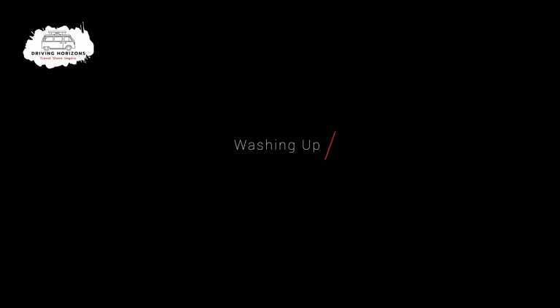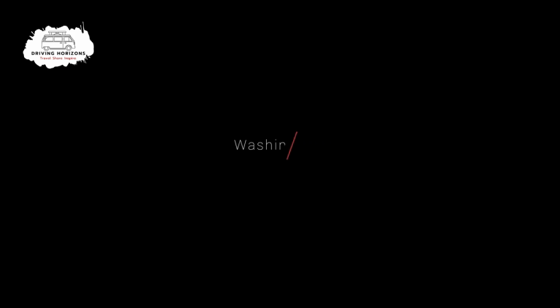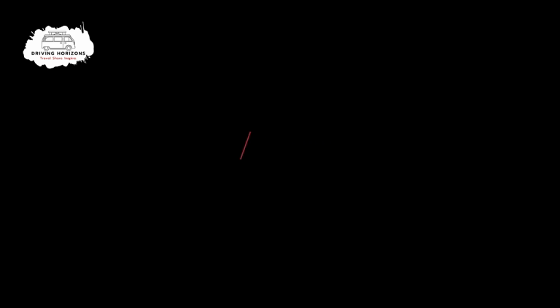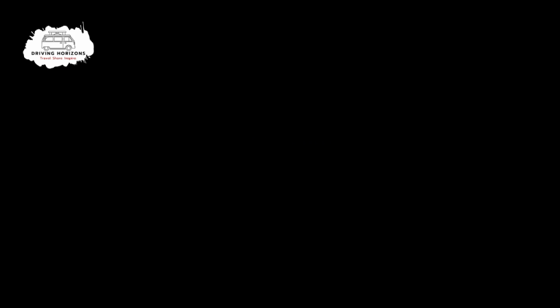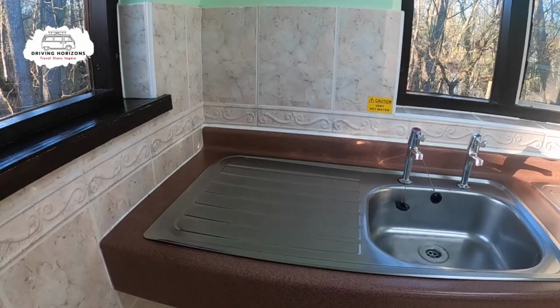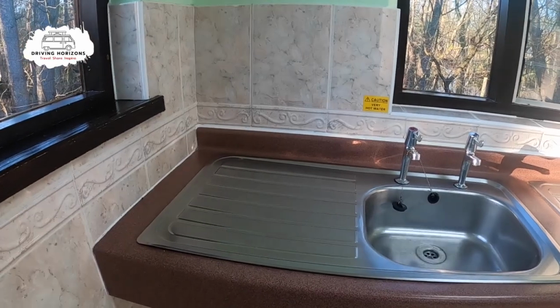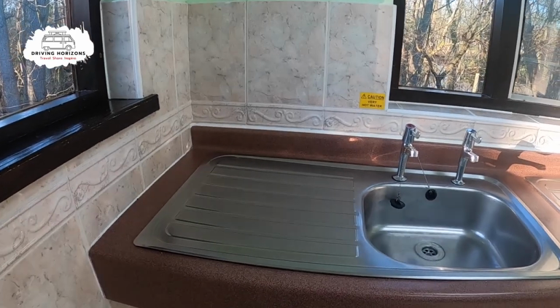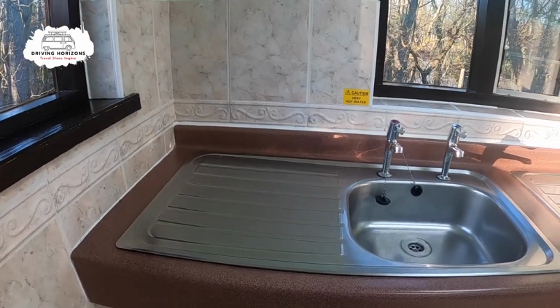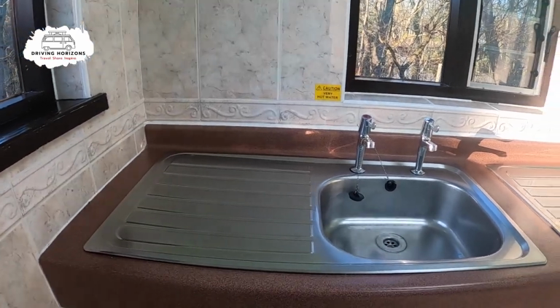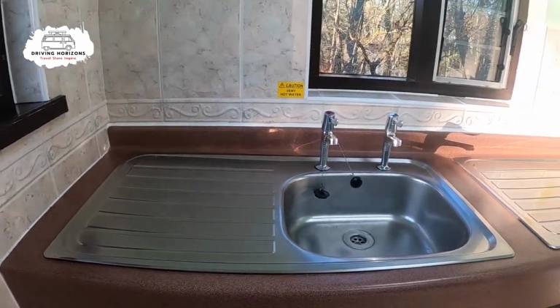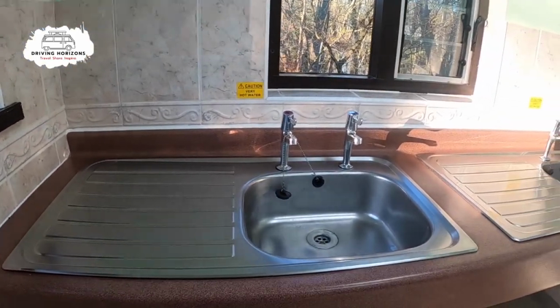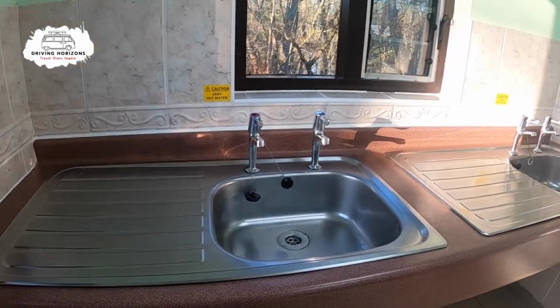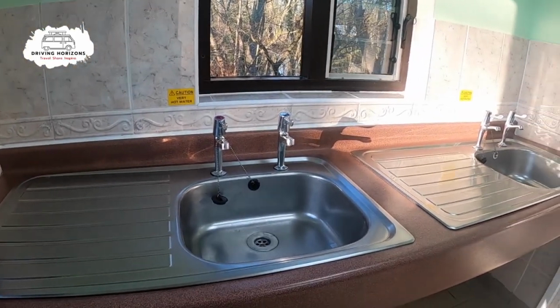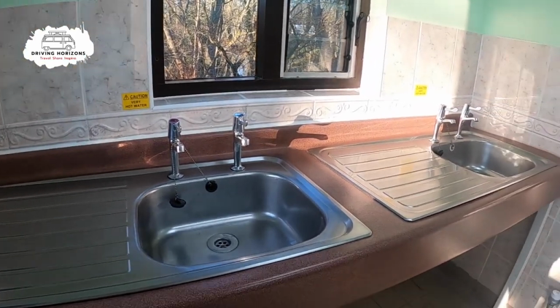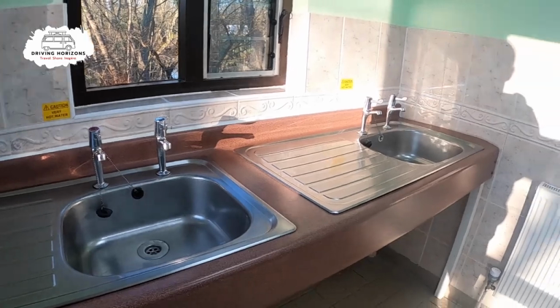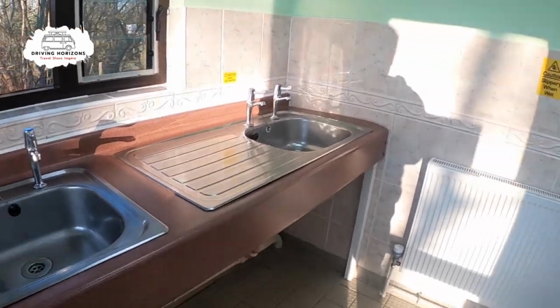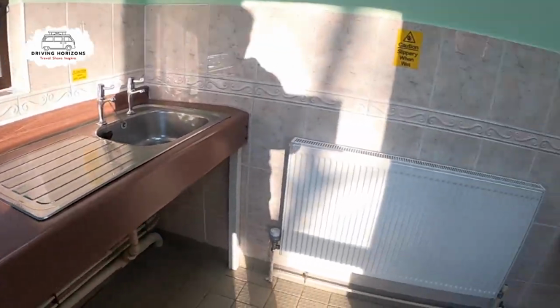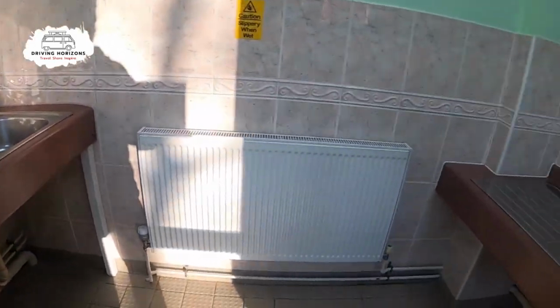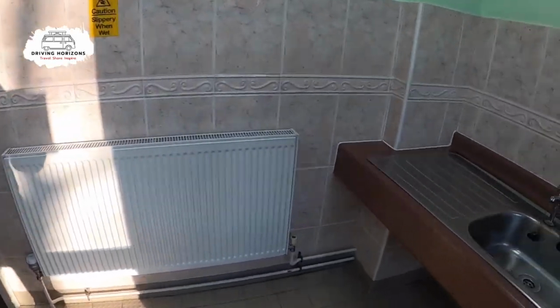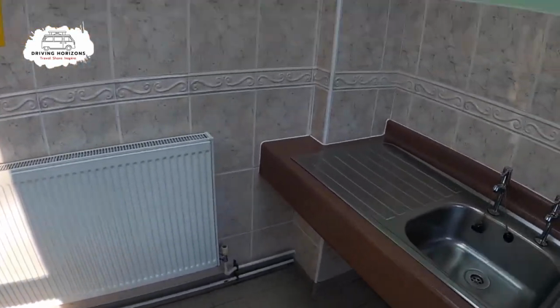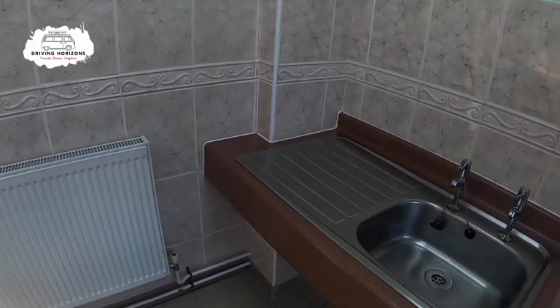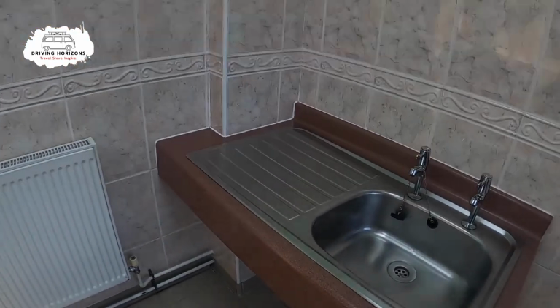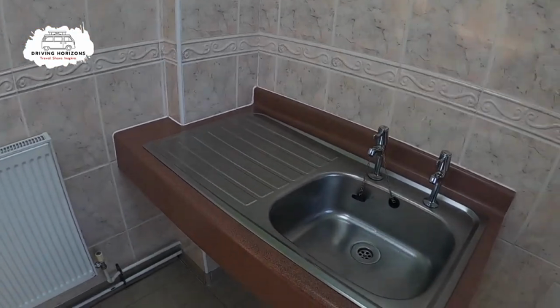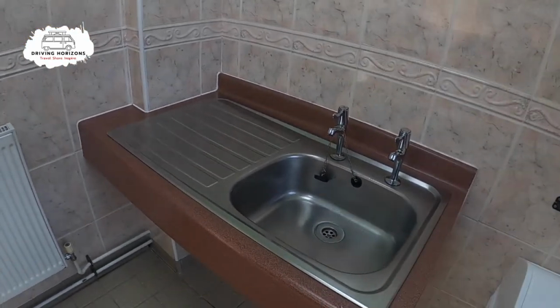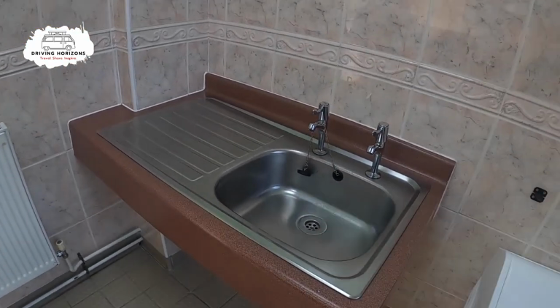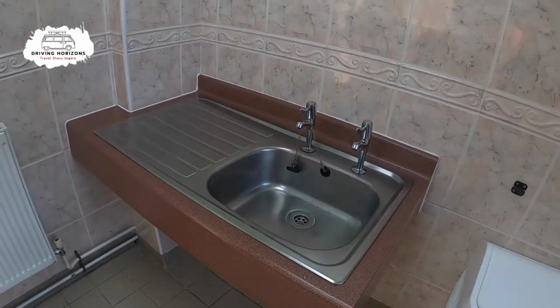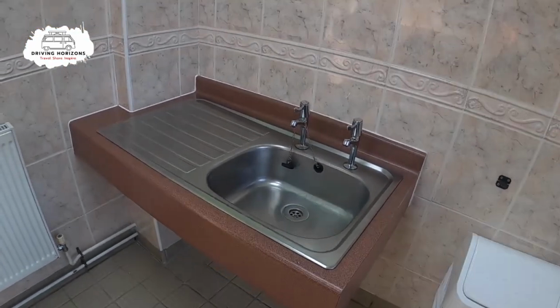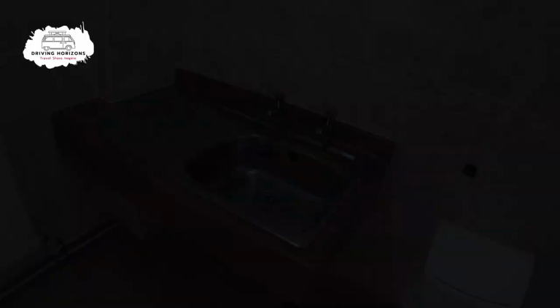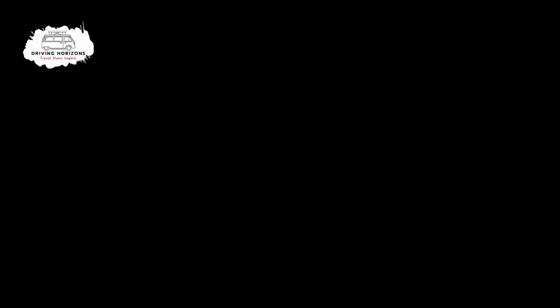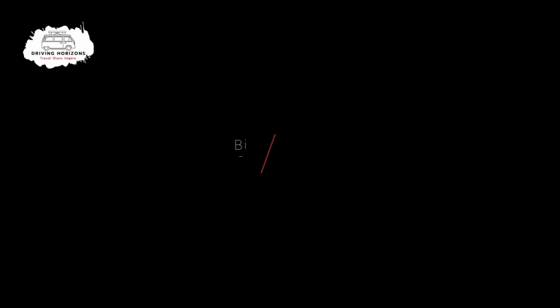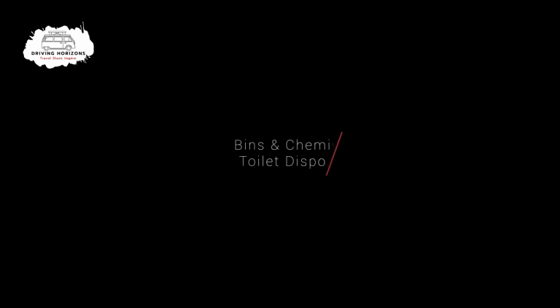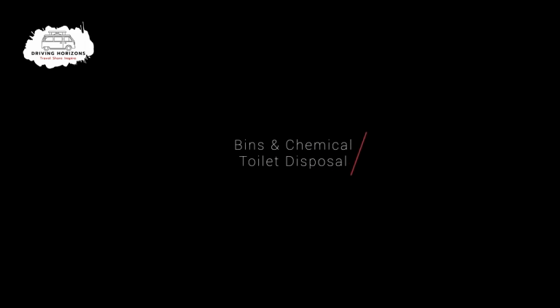Which is what we're going to look at now. It's a small, basic, but totally functional washing up area with three sinks, hot water, and plugs in the sink. And it's indoors, which is a bonus.